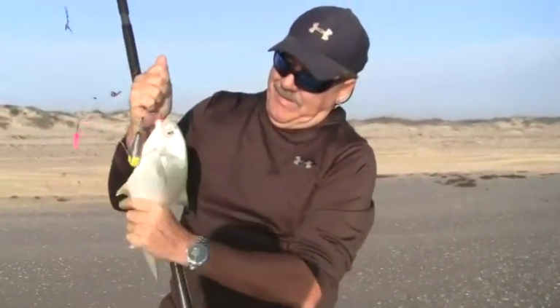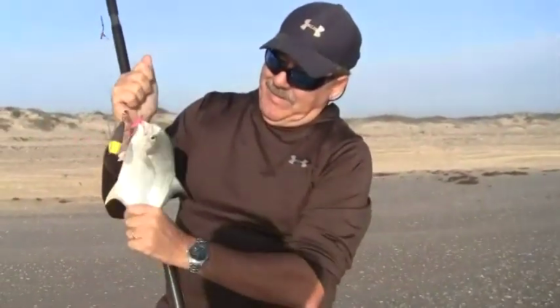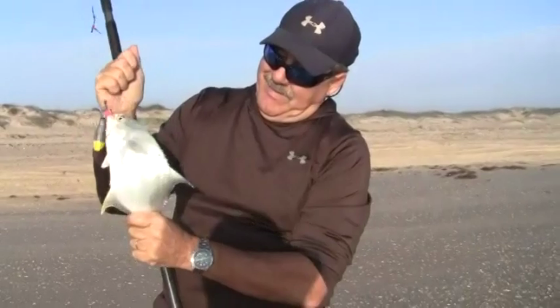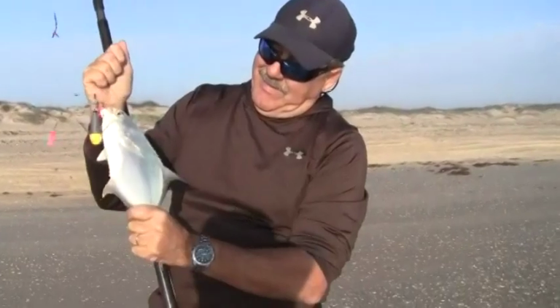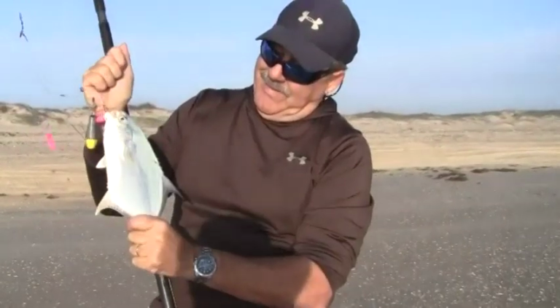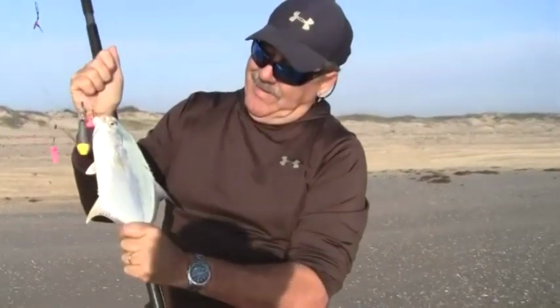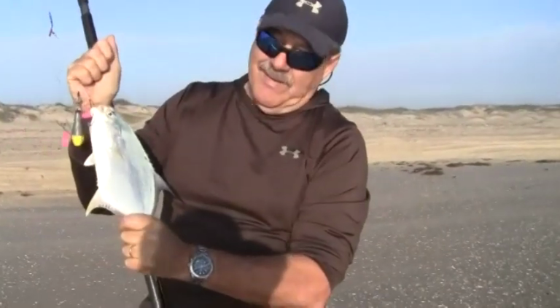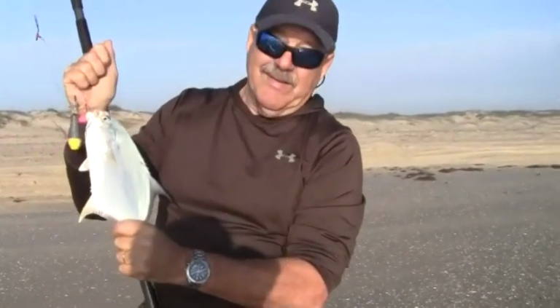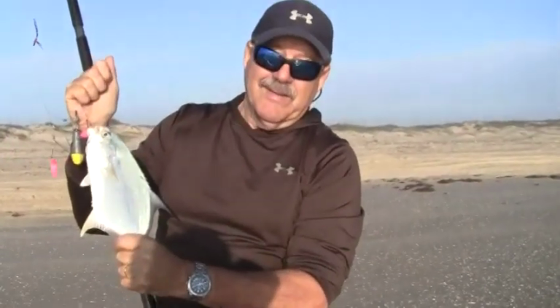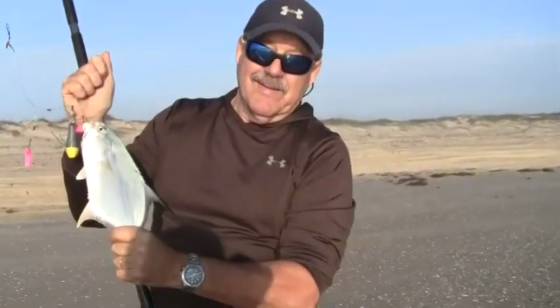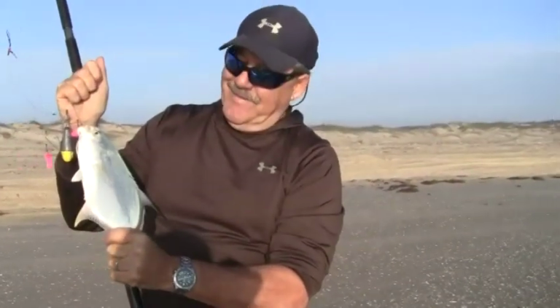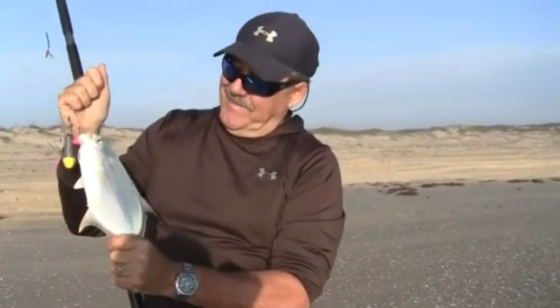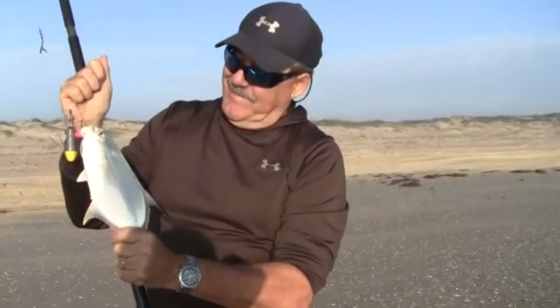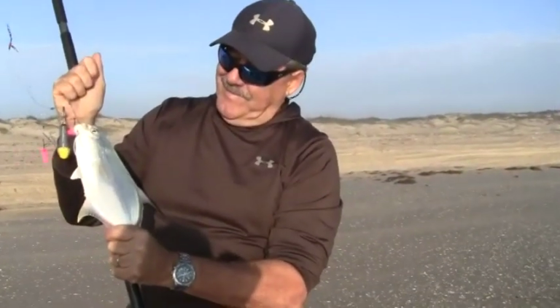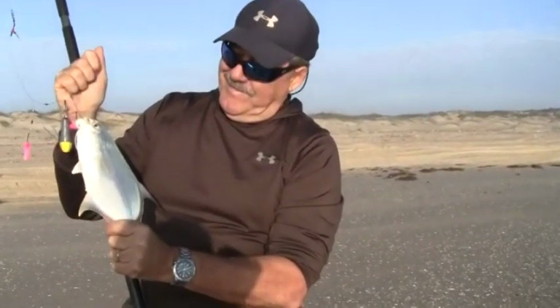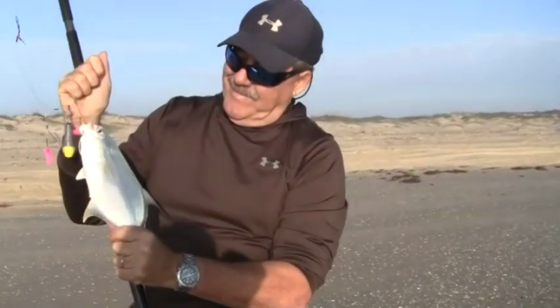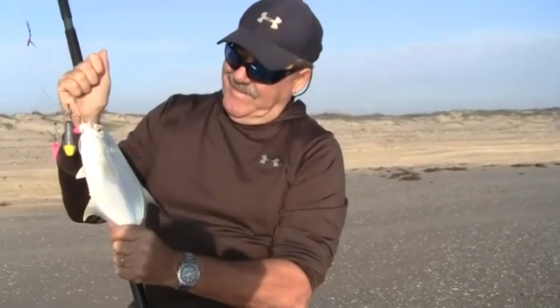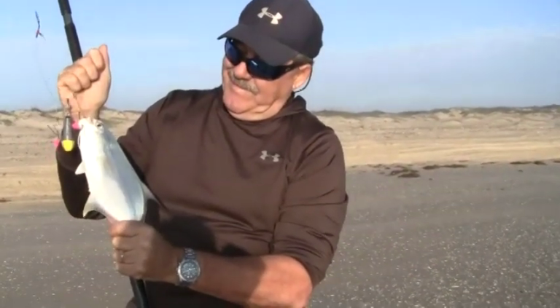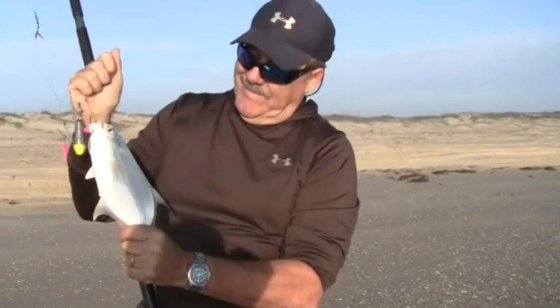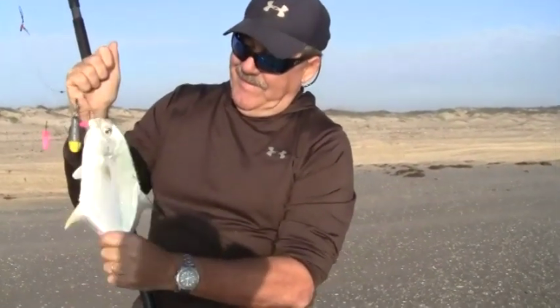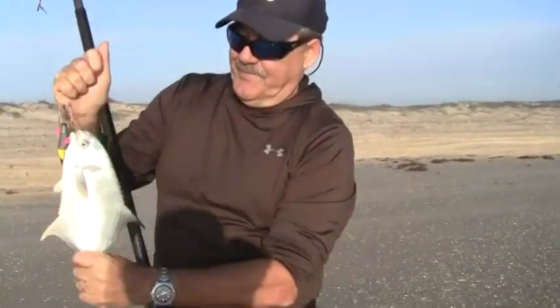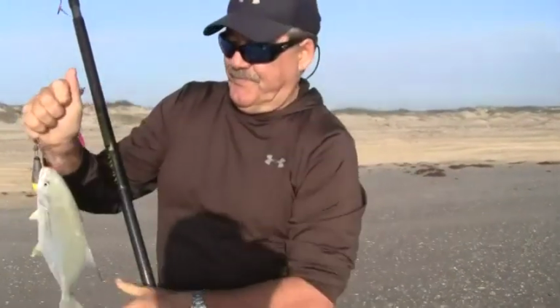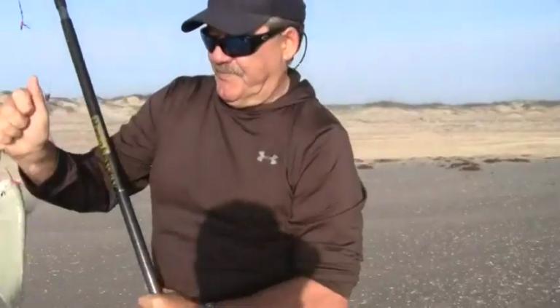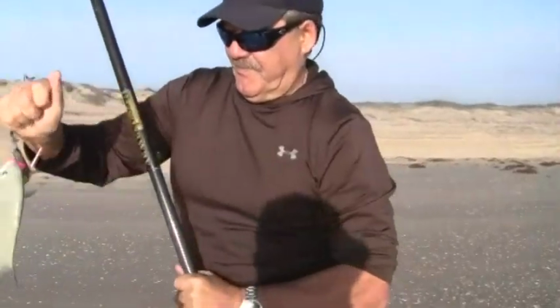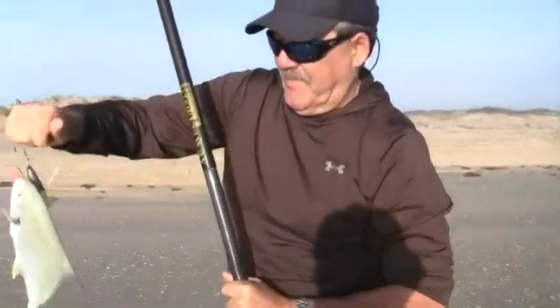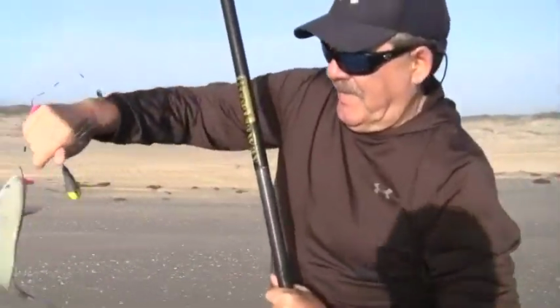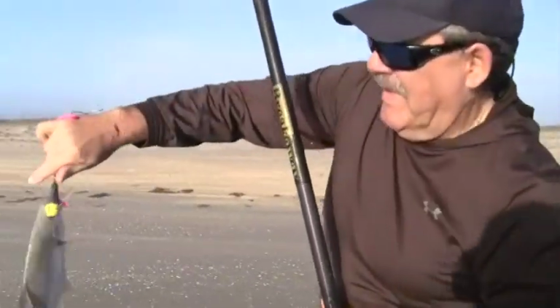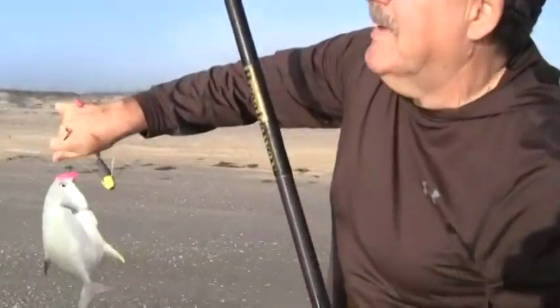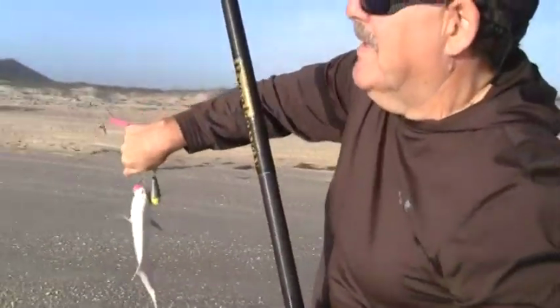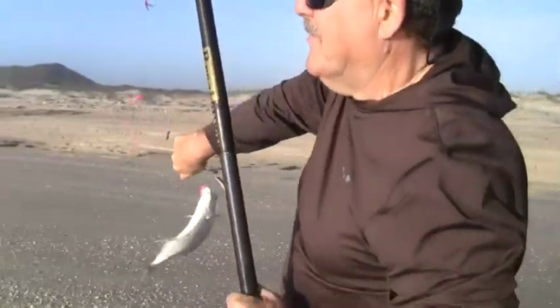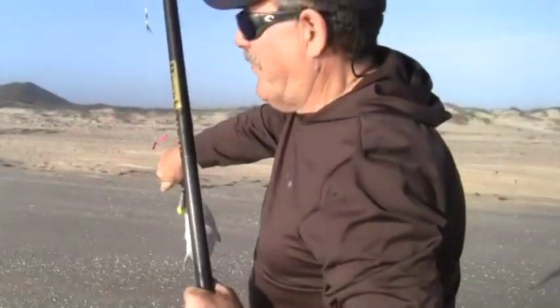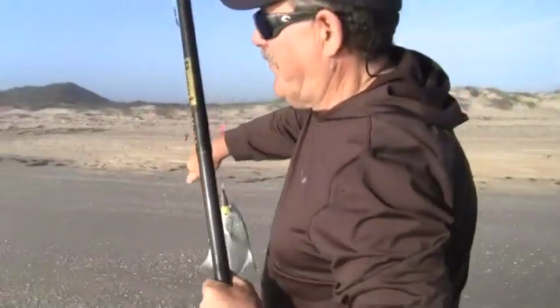Excellent eating fish, and they're here every winter and spring. They're actually here more often than that, but this is when most people target them.